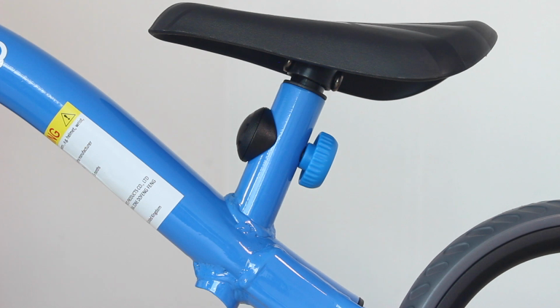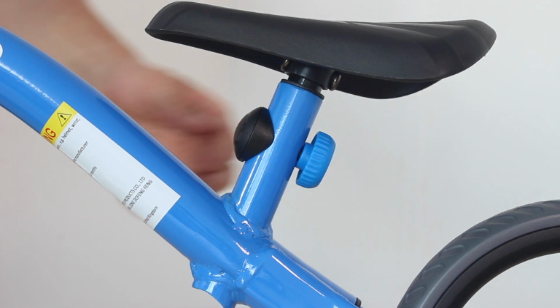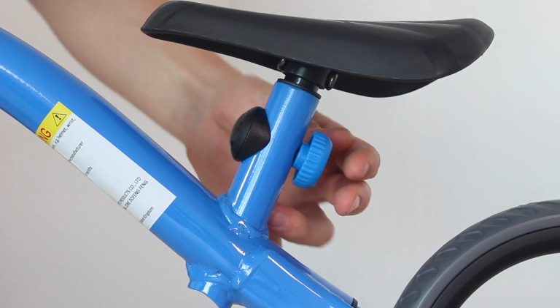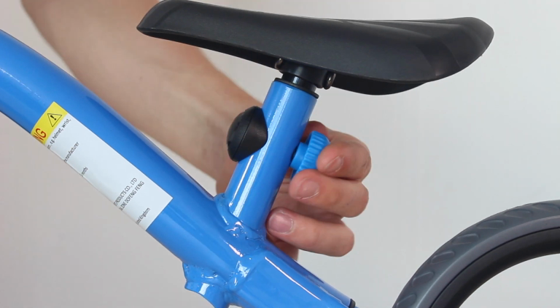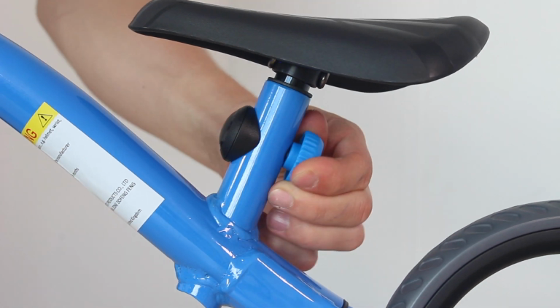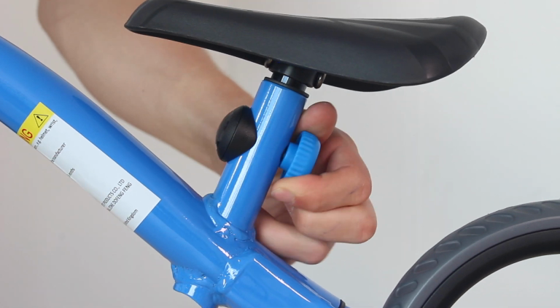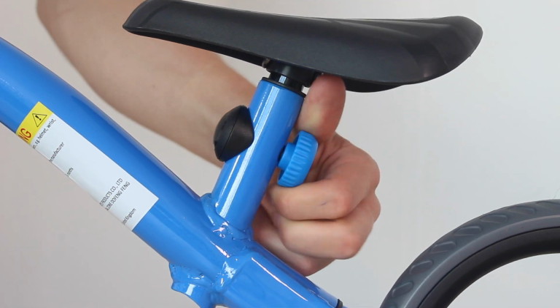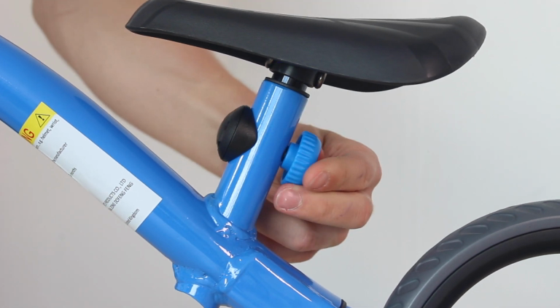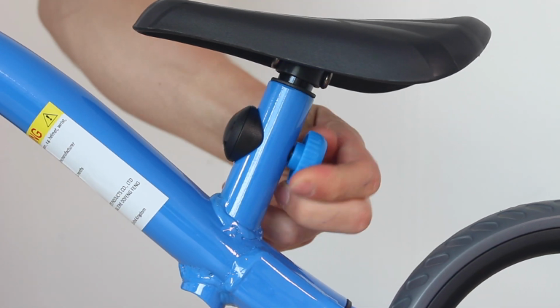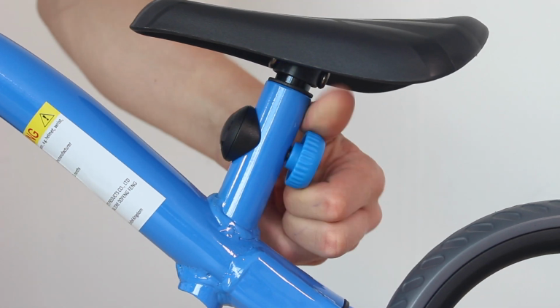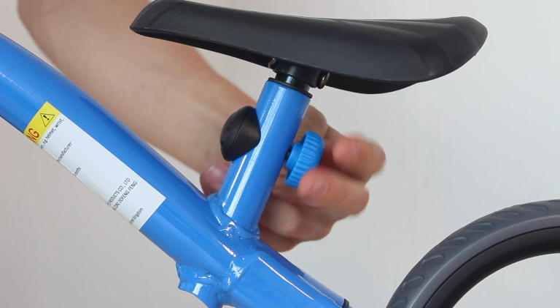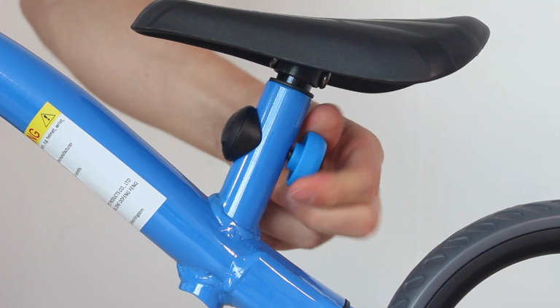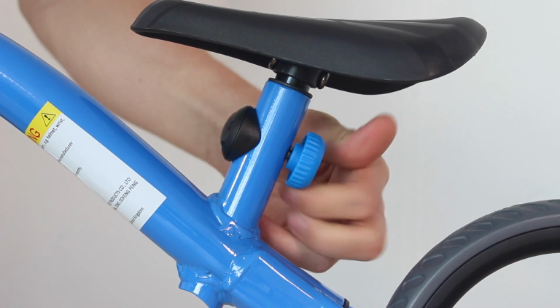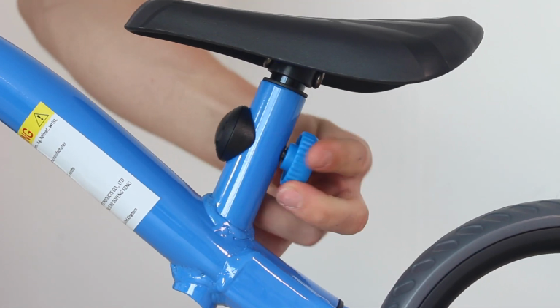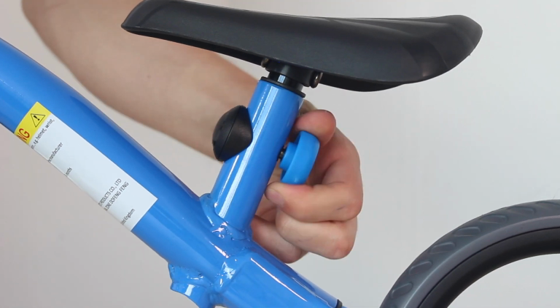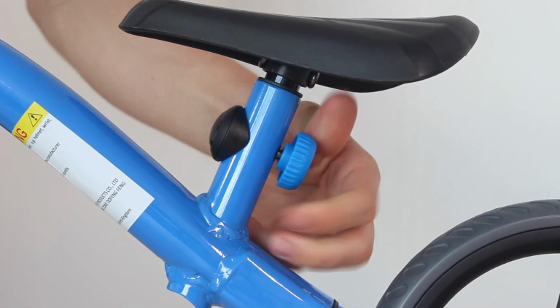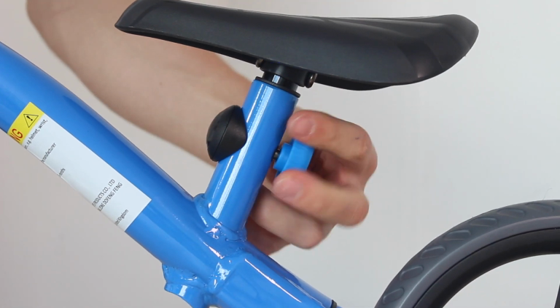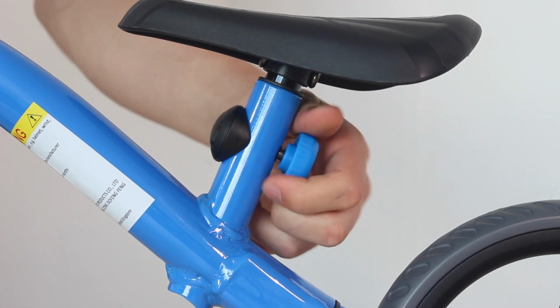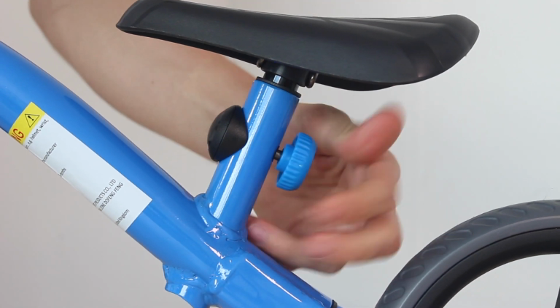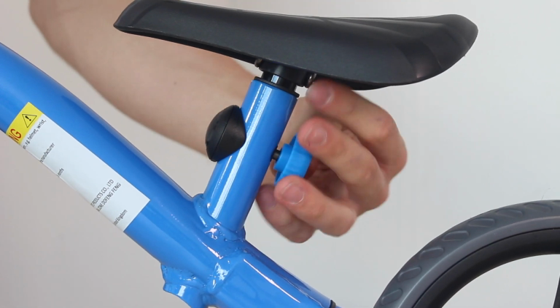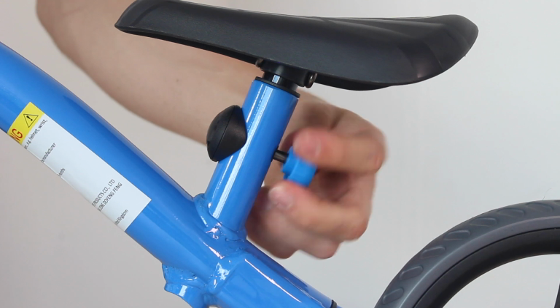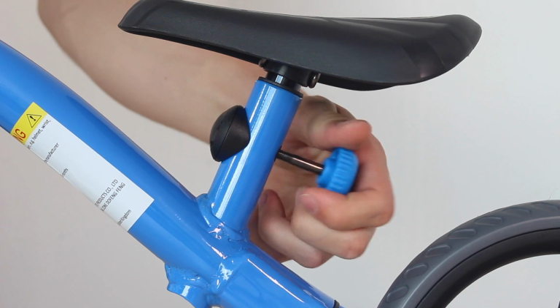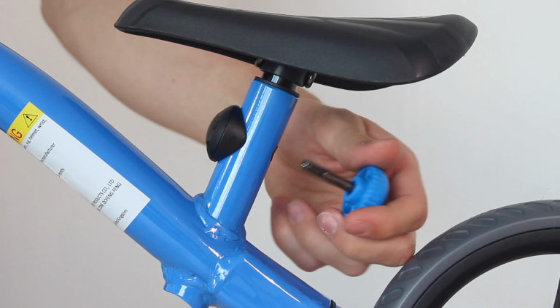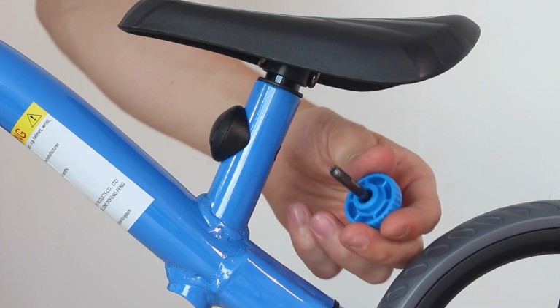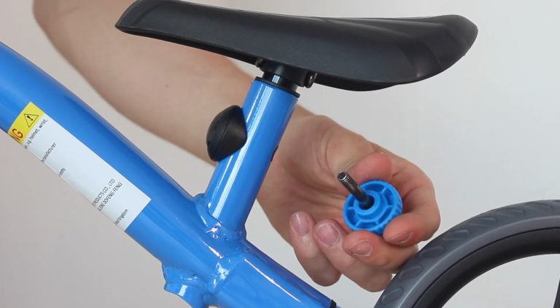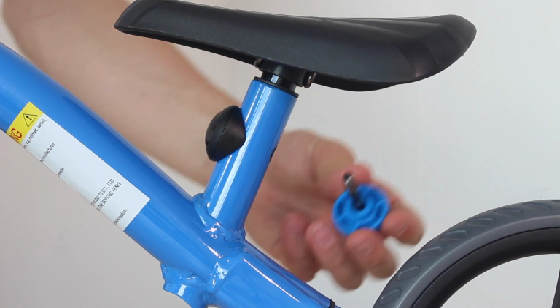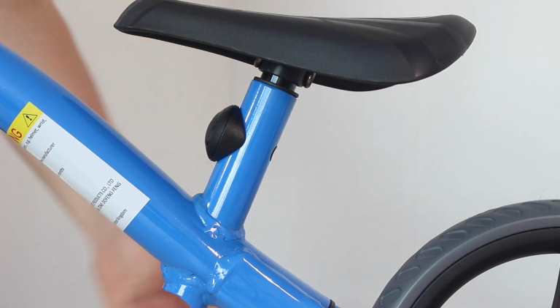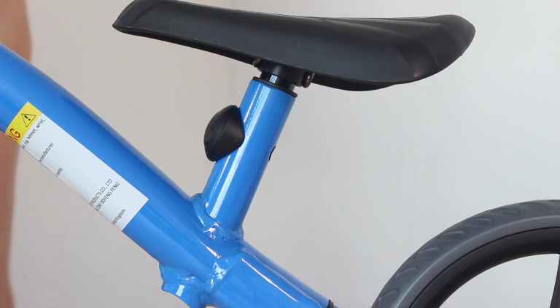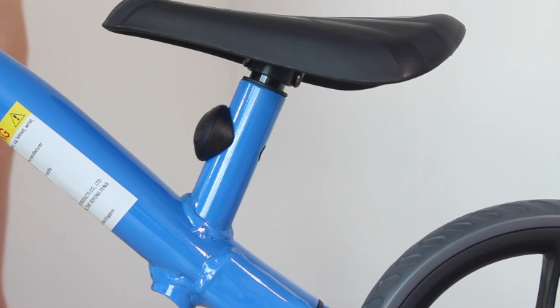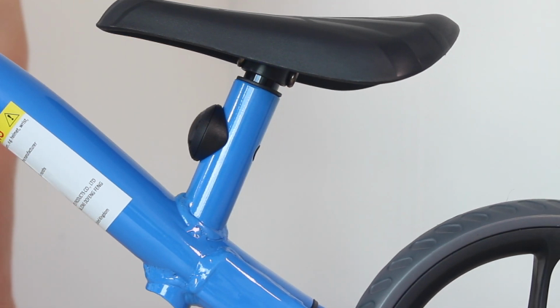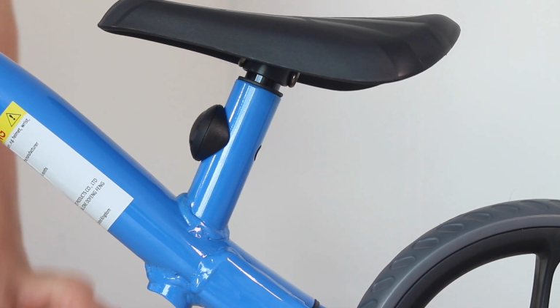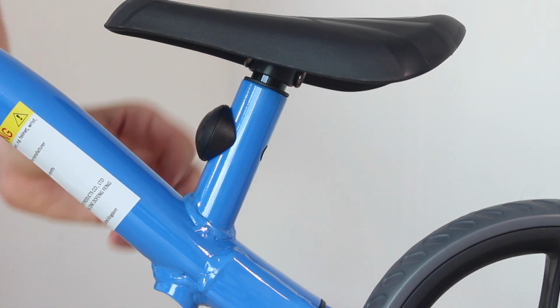Remove the old extension knob by turning the blue dial counterclockwise like this. Then, pull out the black cap.